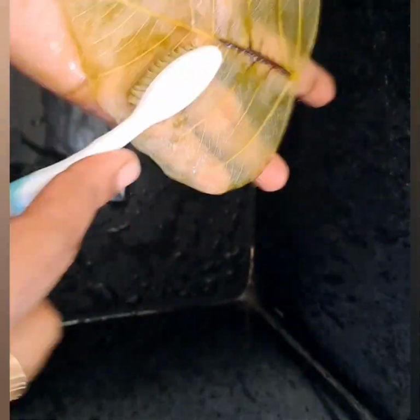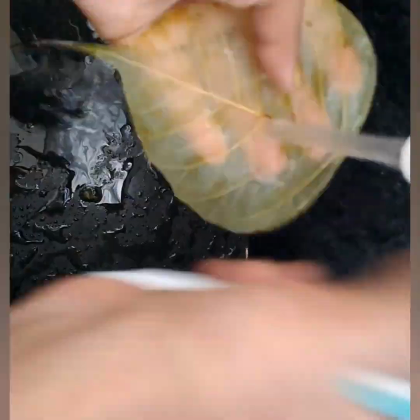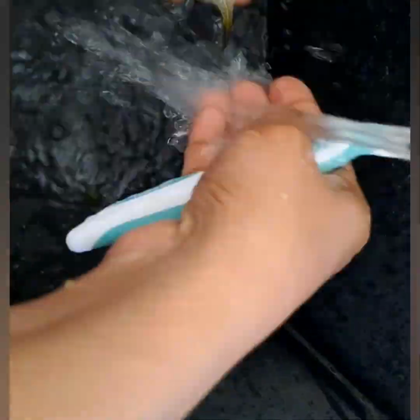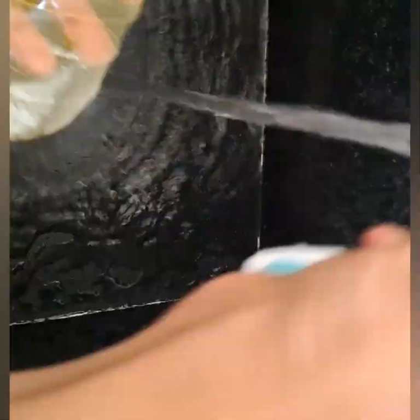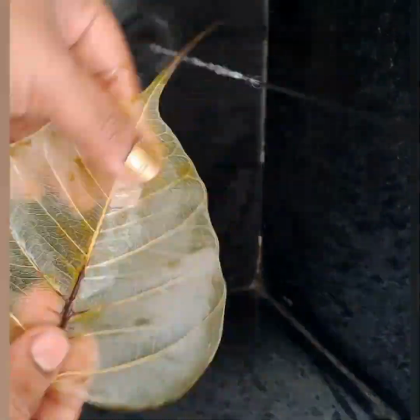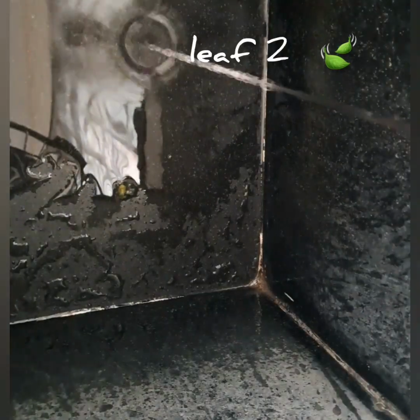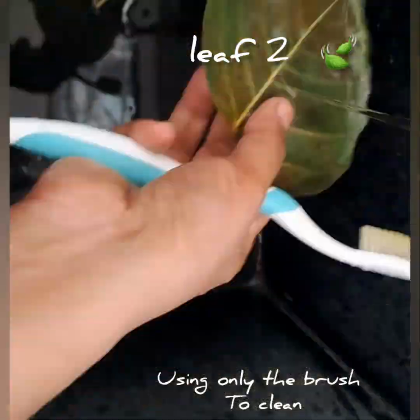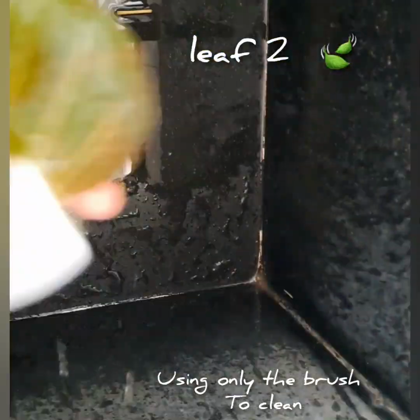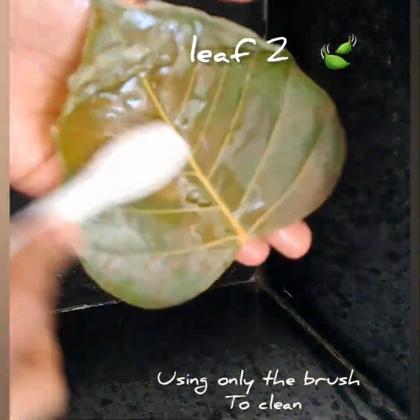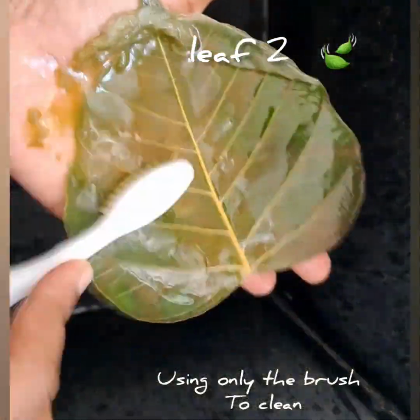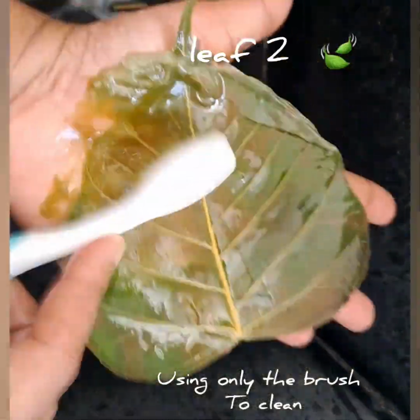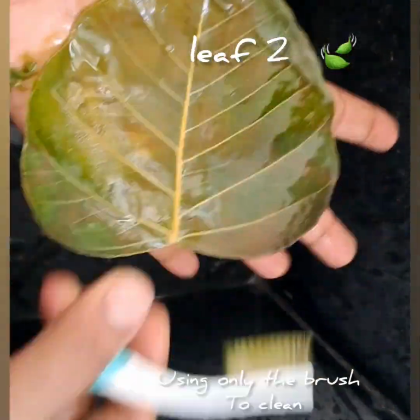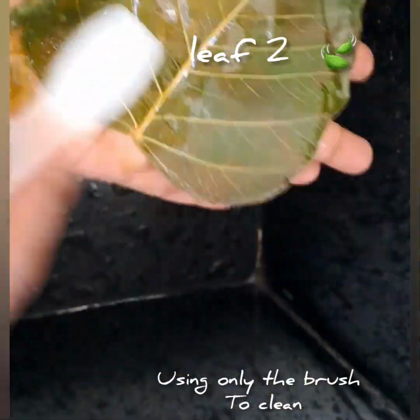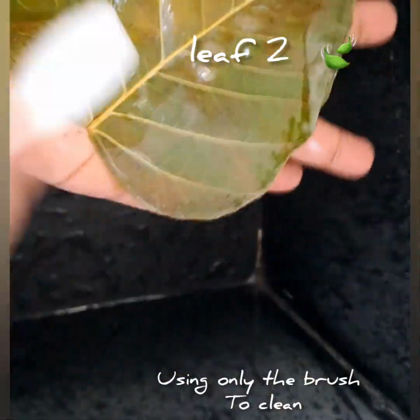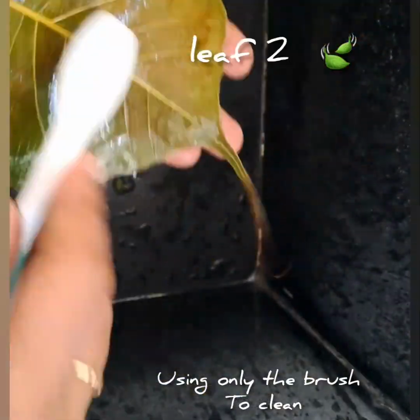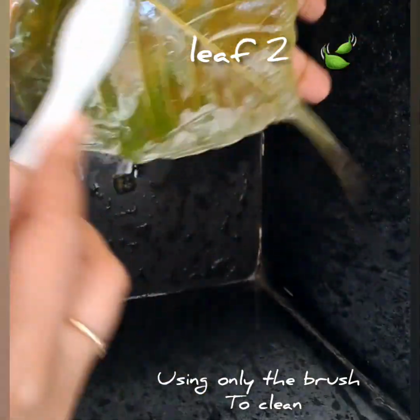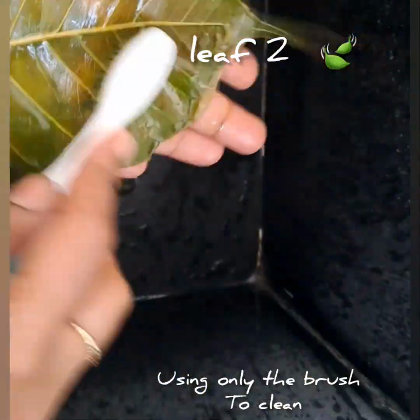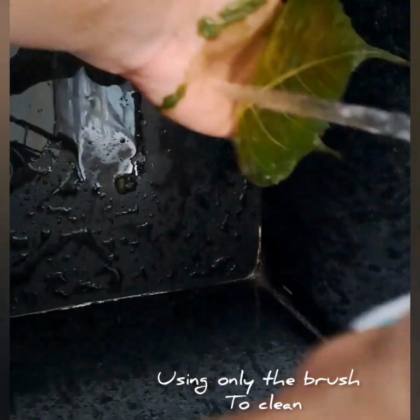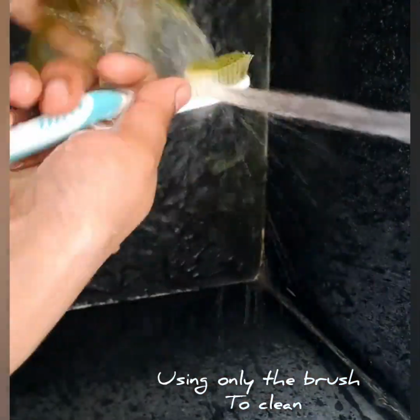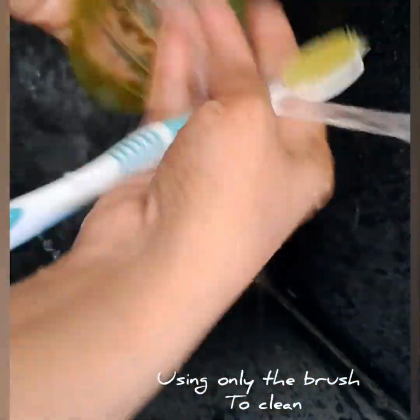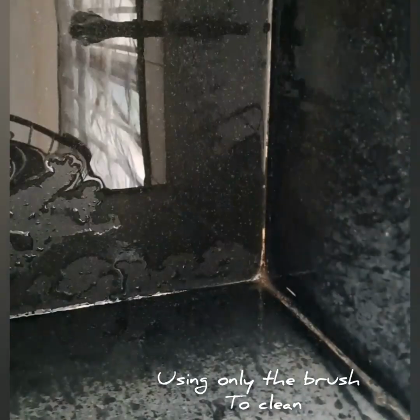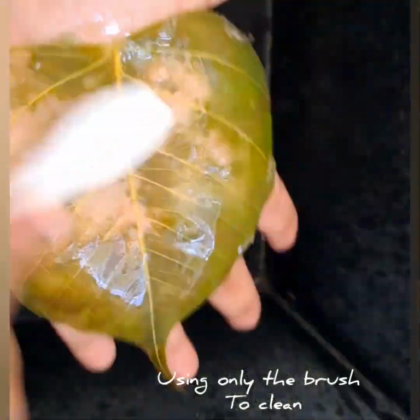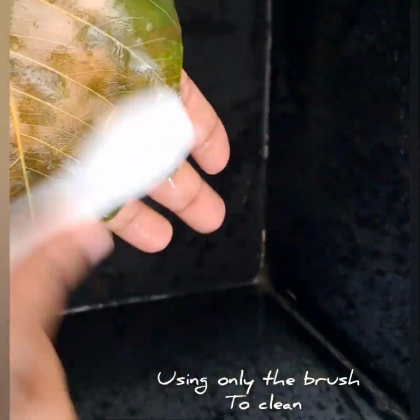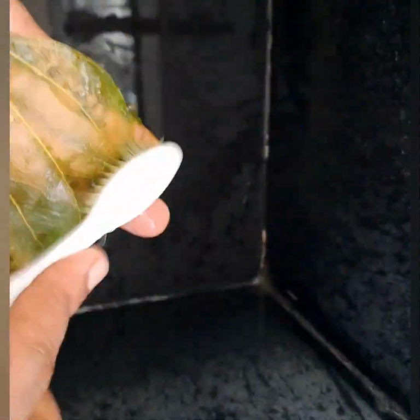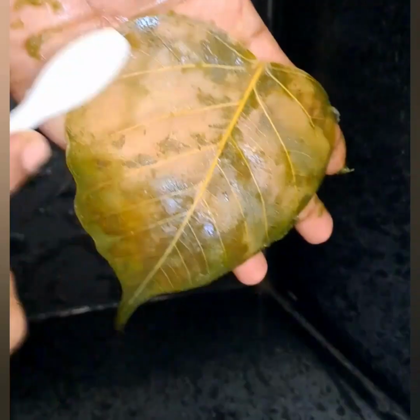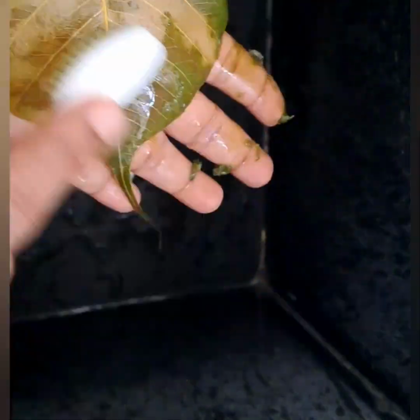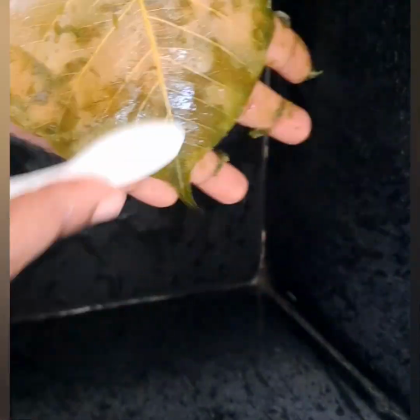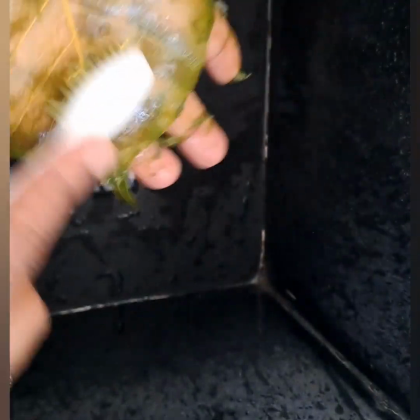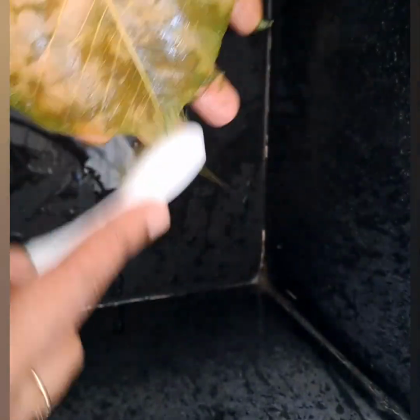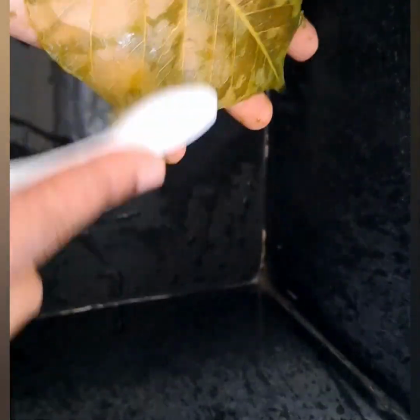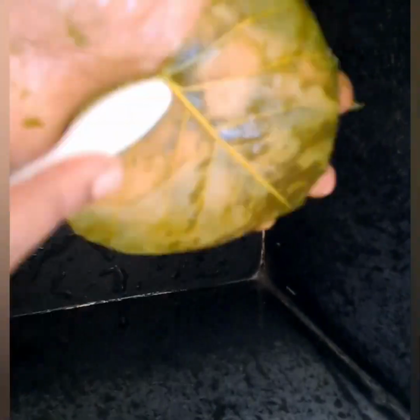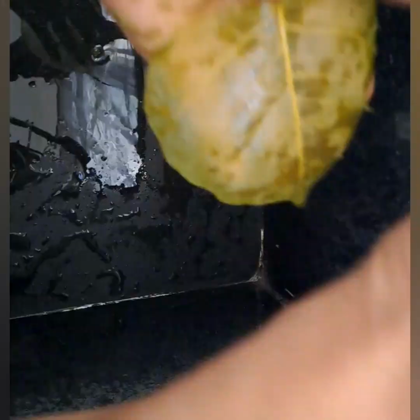For the second leaf, hold the soaked leaf in your hand and use an old toothbrush to clean it. Rub the leaf gently with the brush on both sides.